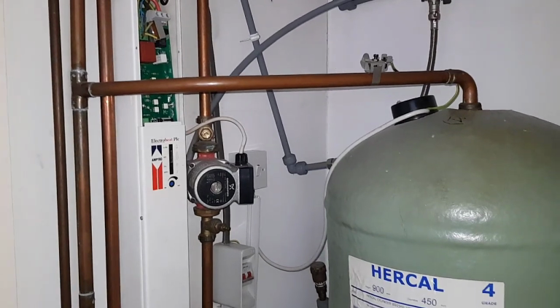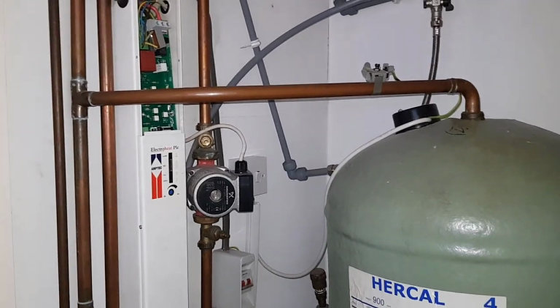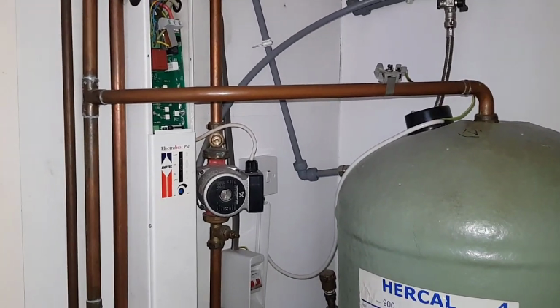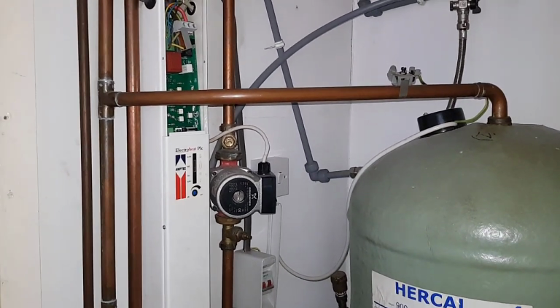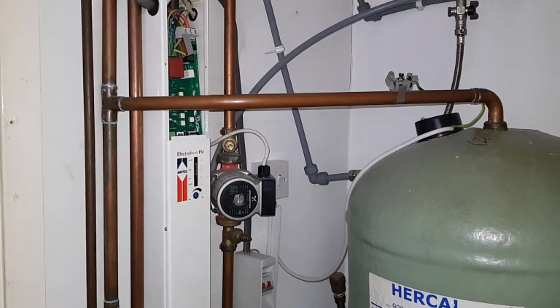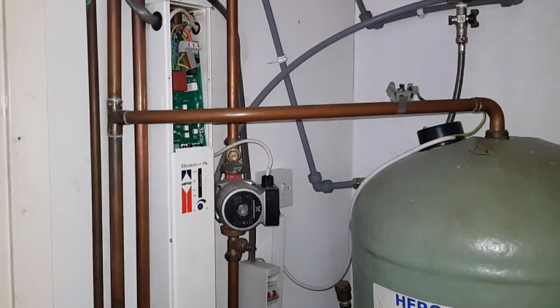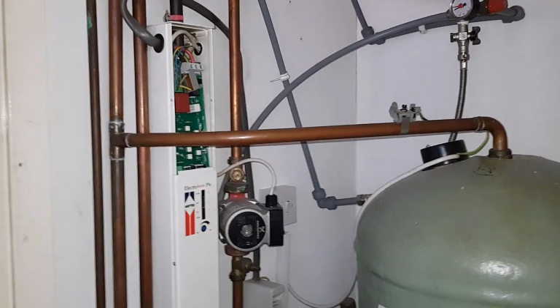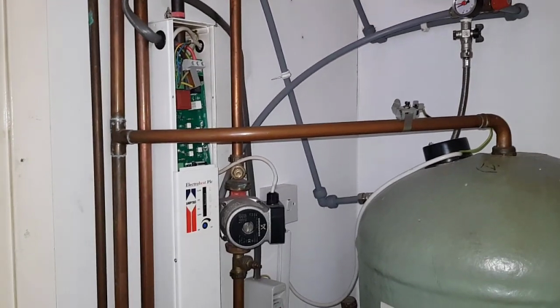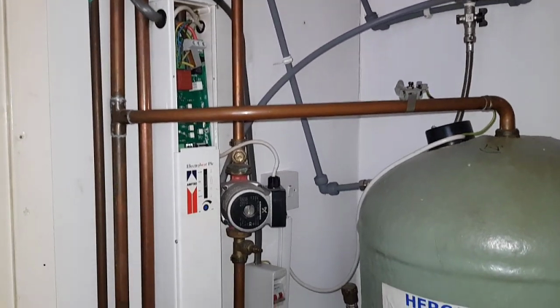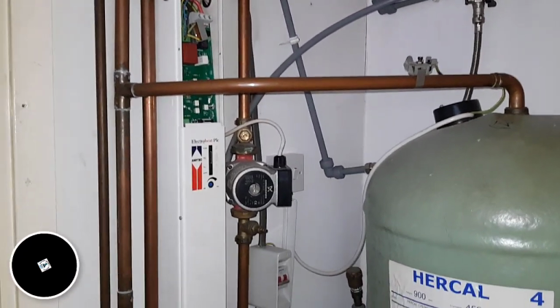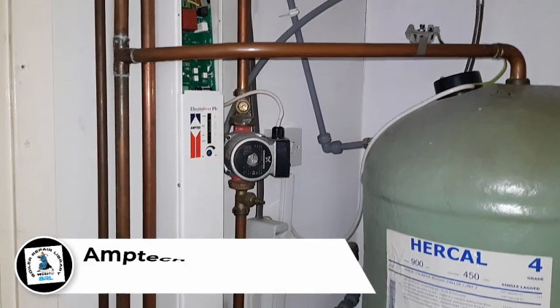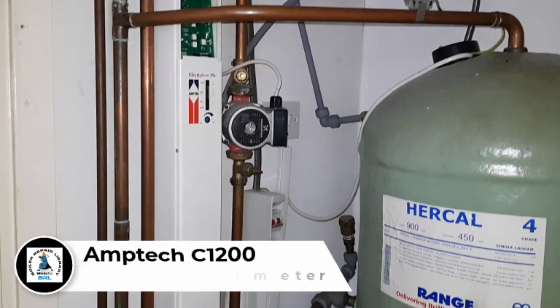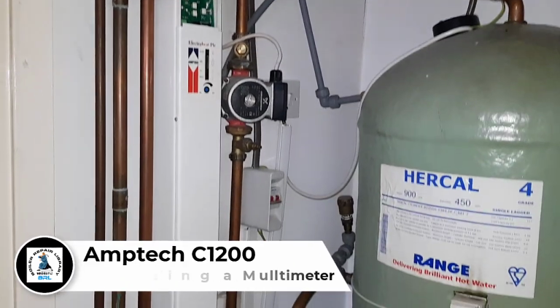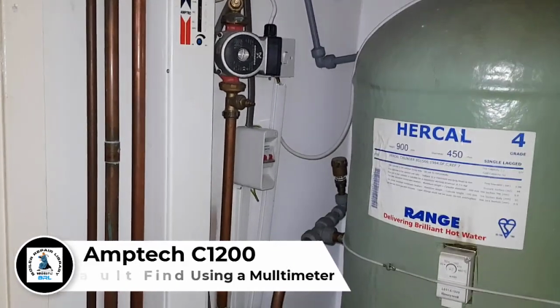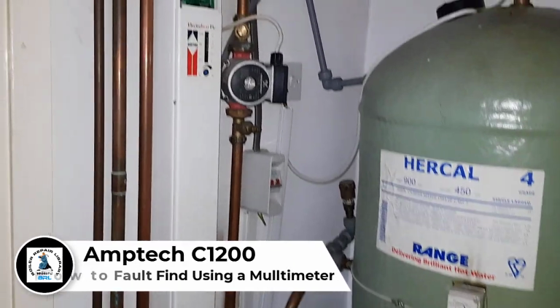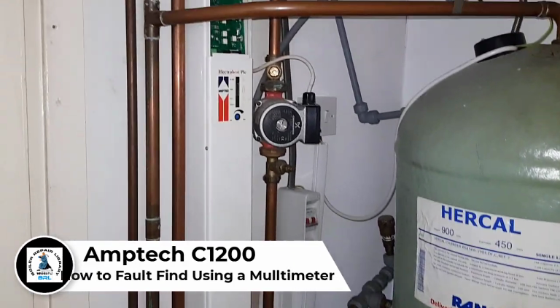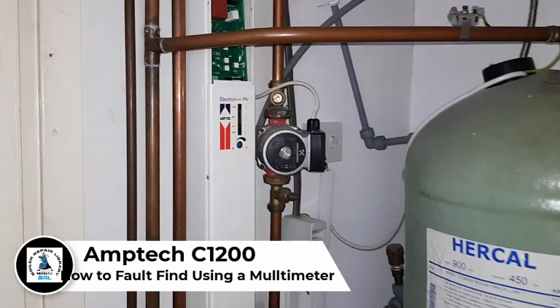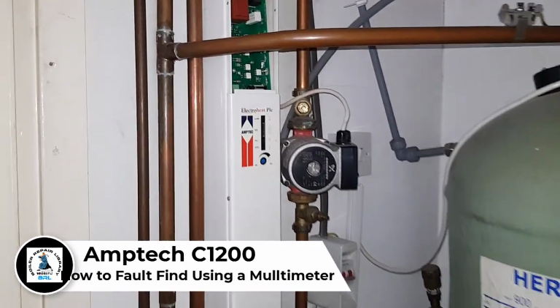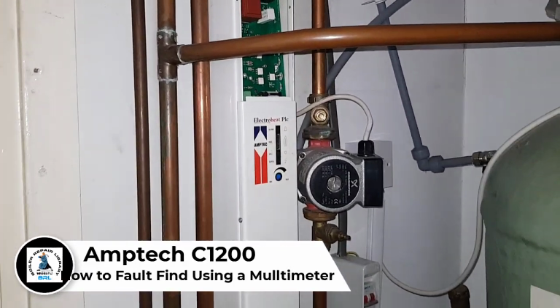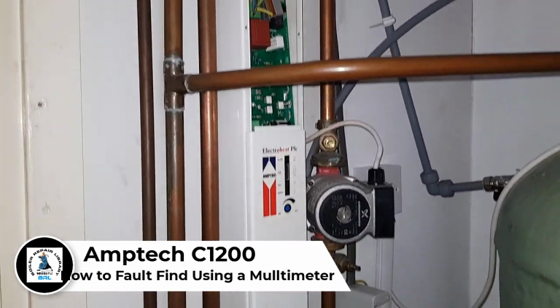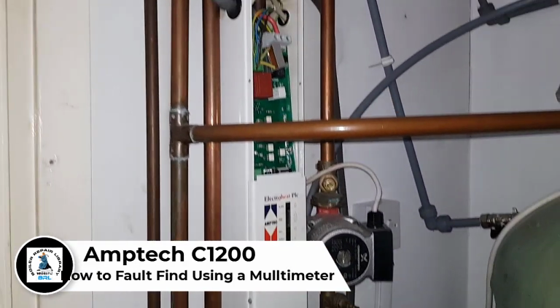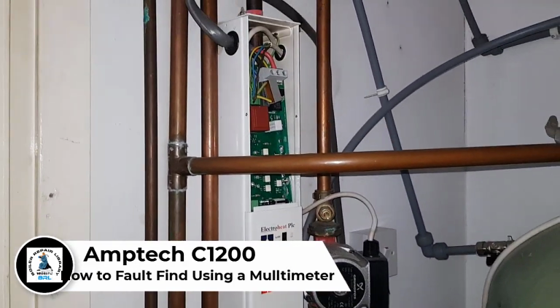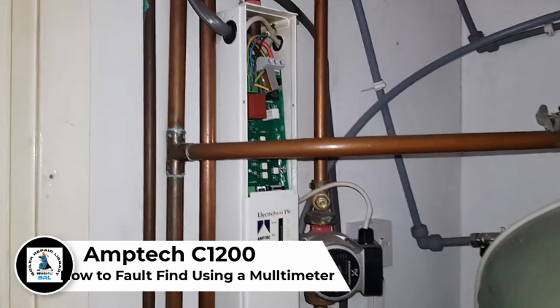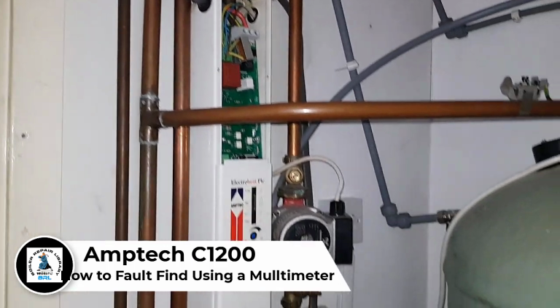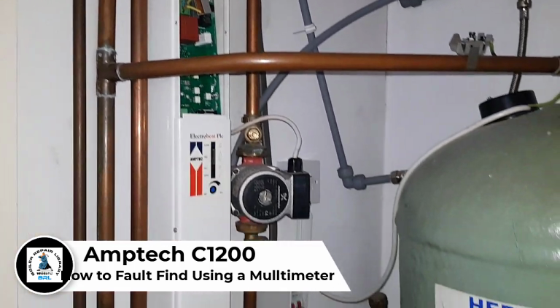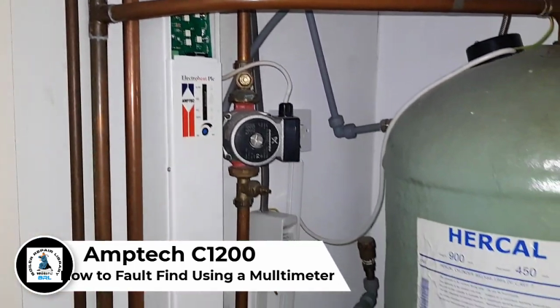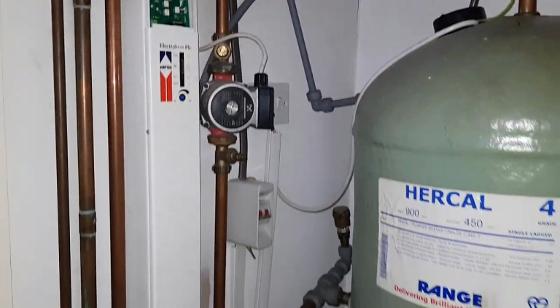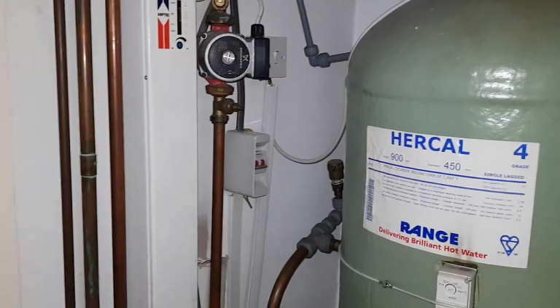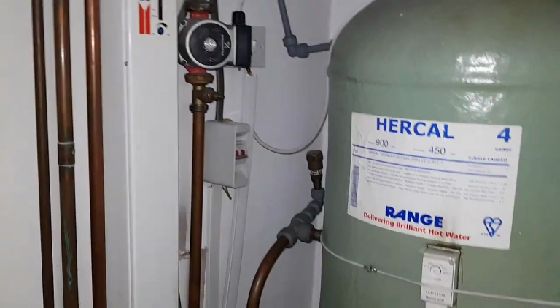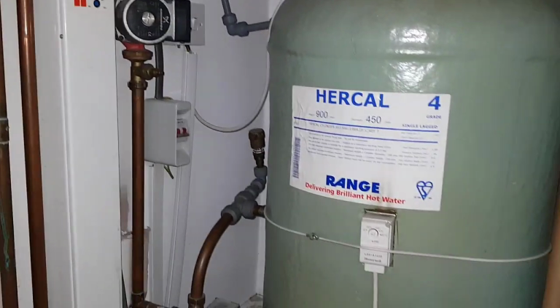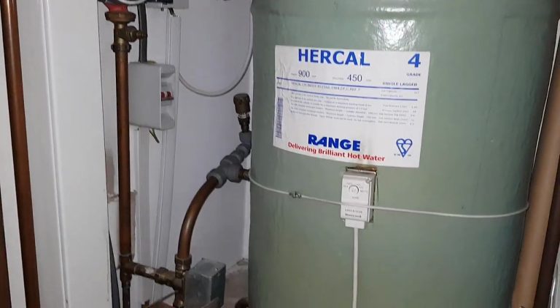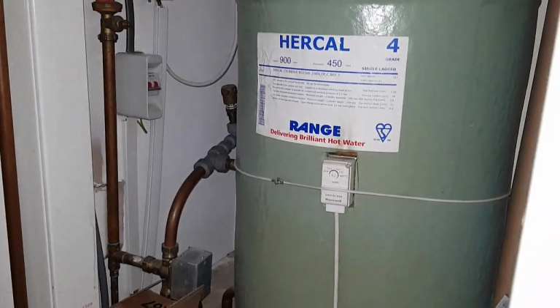Hi guys, it's Master Coach Tony Morgan and today's video is on an electric flow boiler — this Heatrae Sadia Amtec. We've just arrived on site to find out what the problem is and what we're going to be doing.